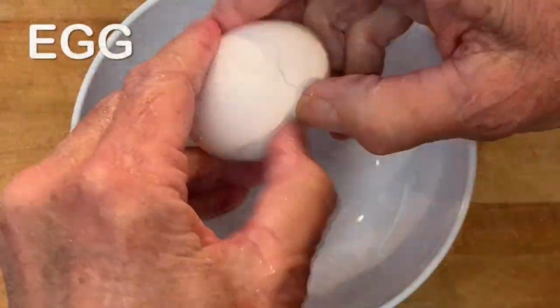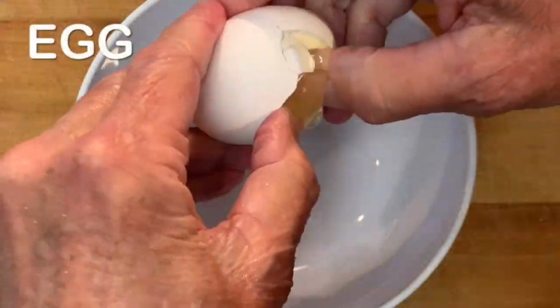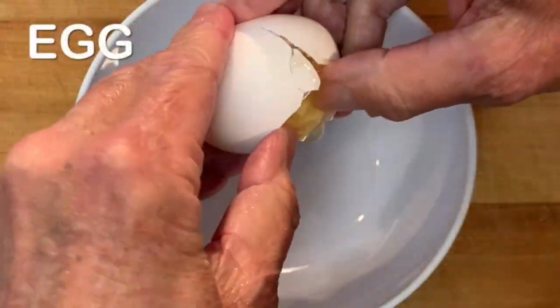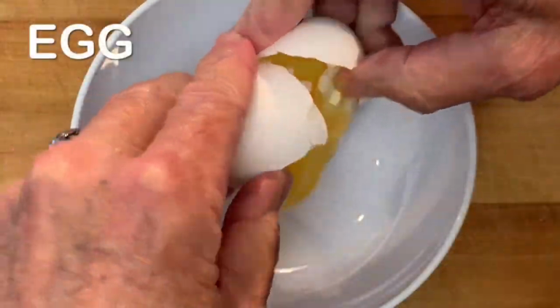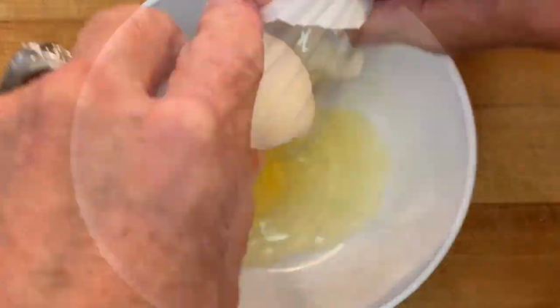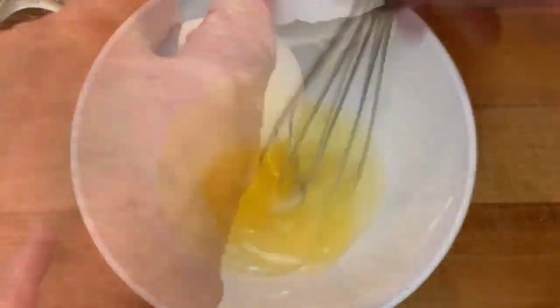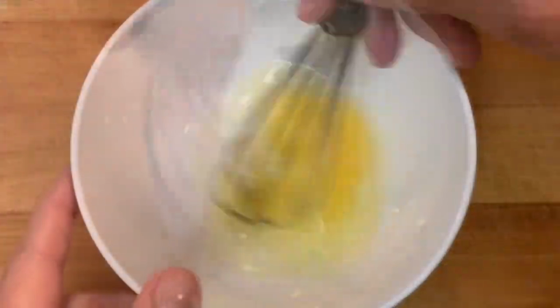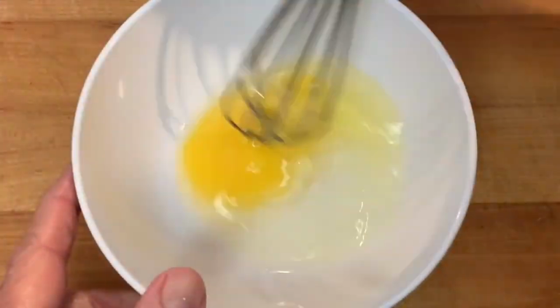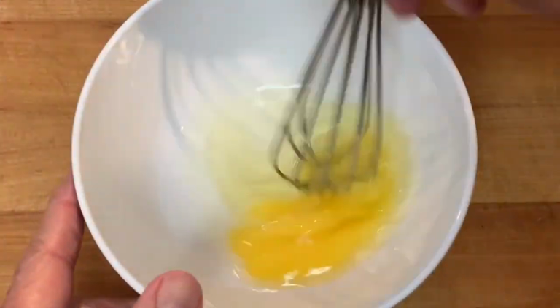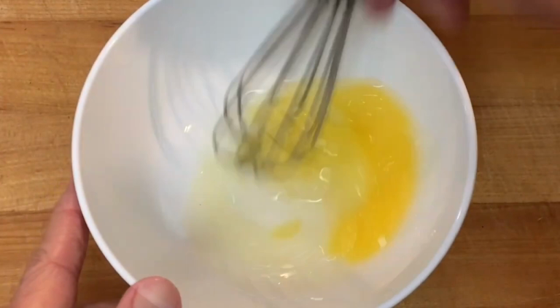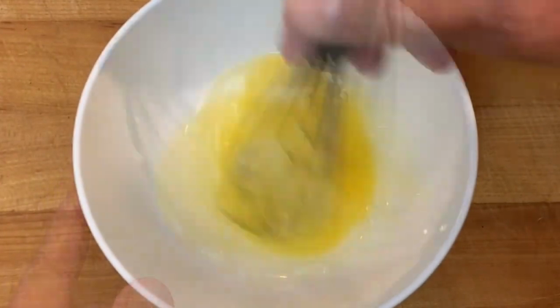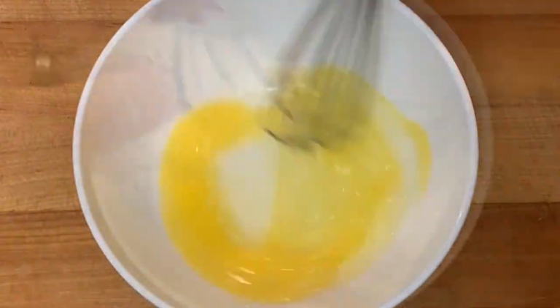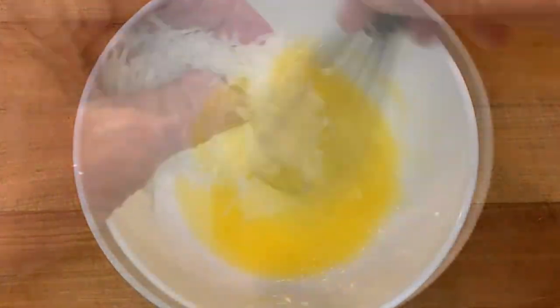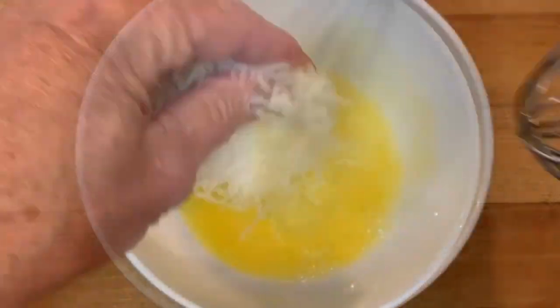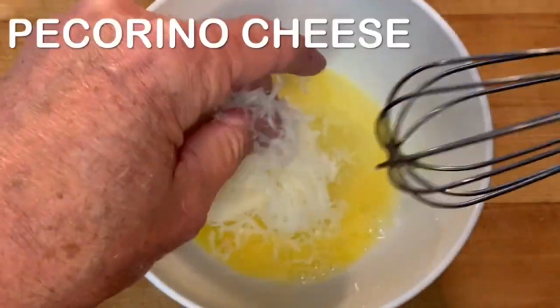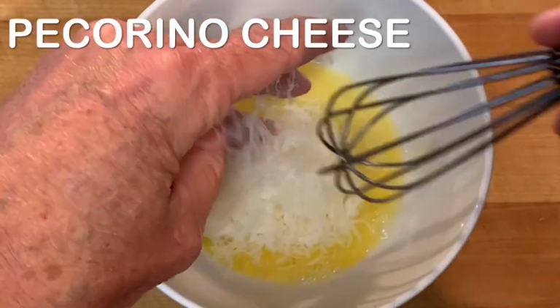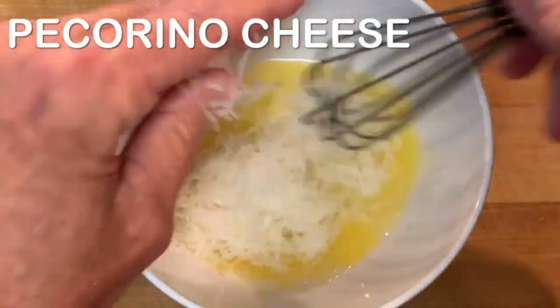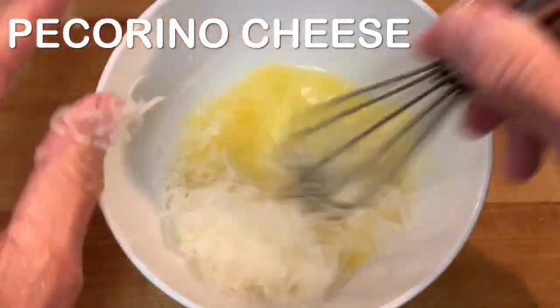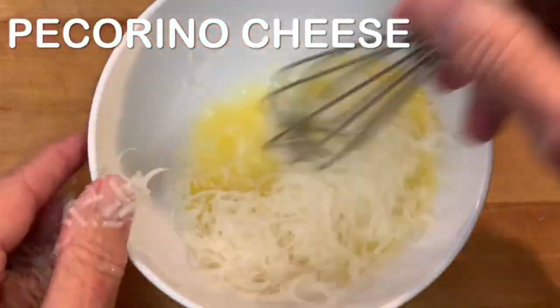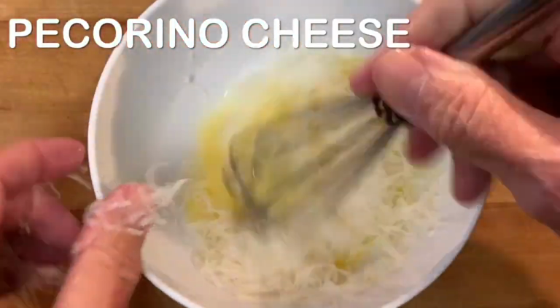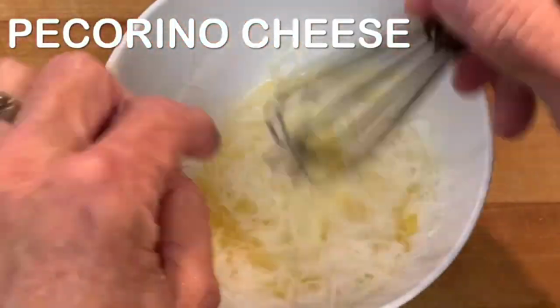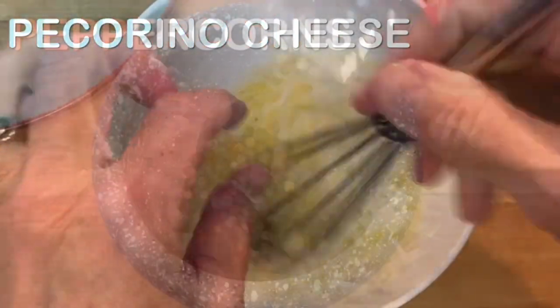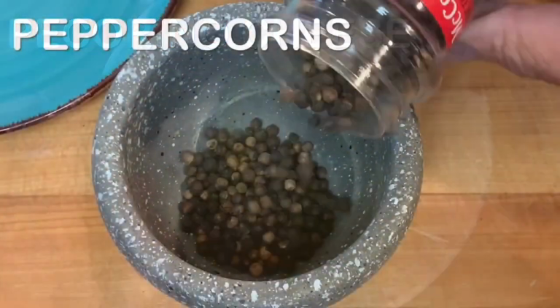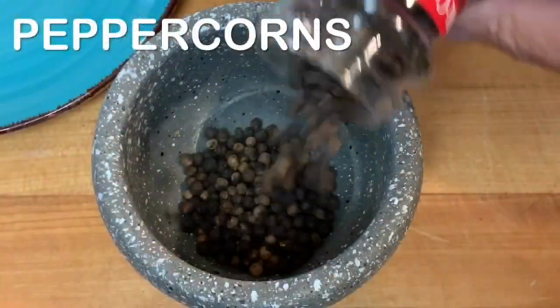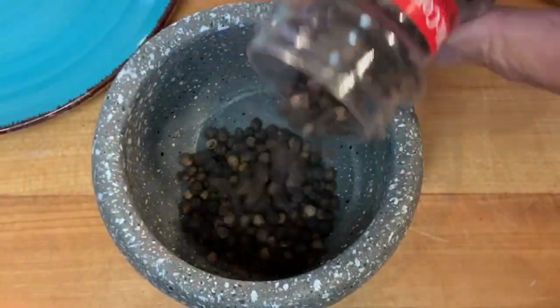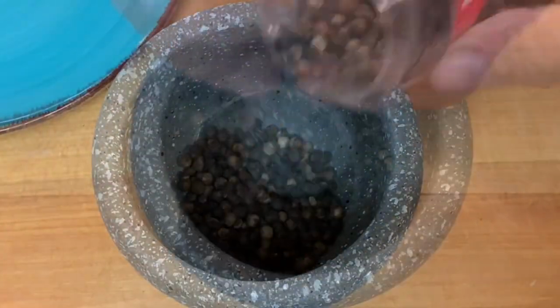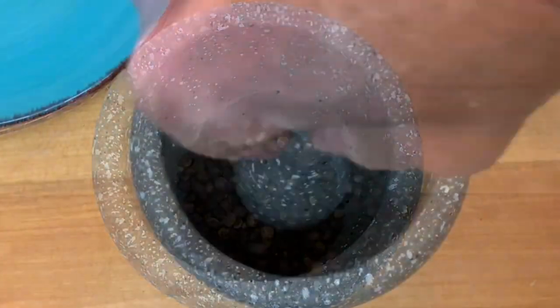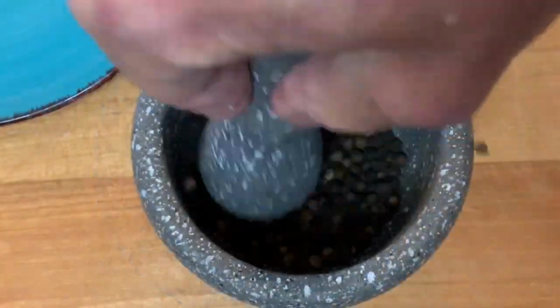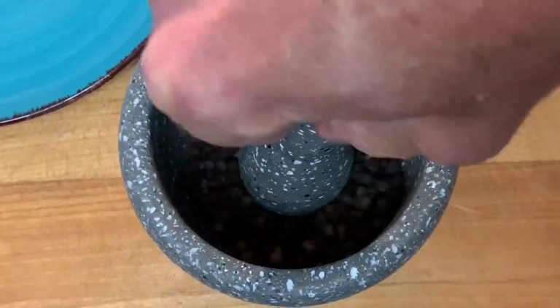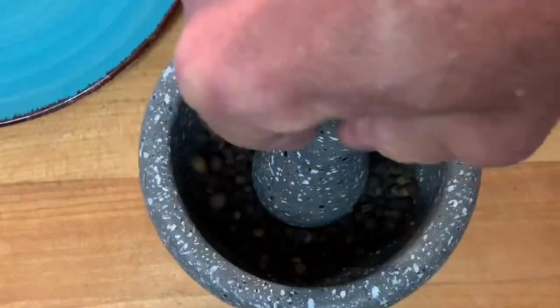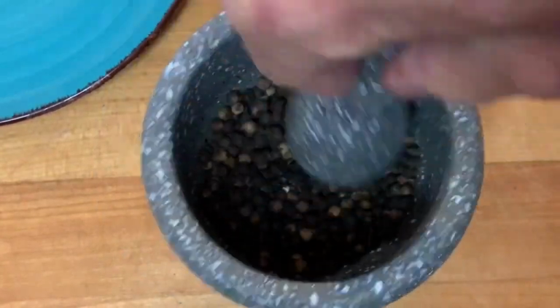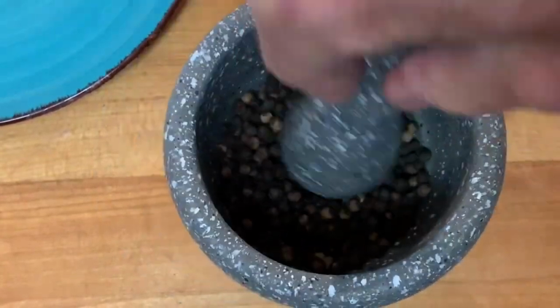Add an egg to a bowl, give it a whip, then add your pecorino romano cheese. Grind up some fresh peppercorns and add that to the cheese and the egg.